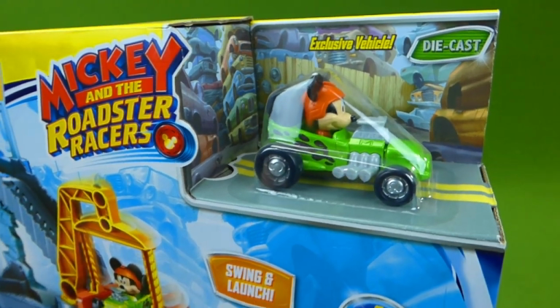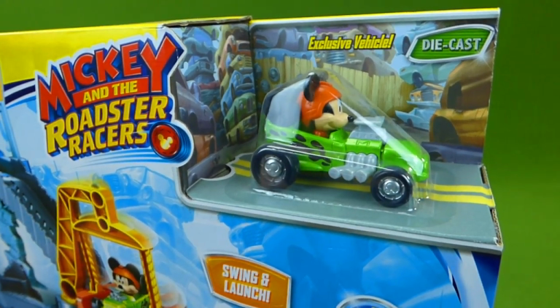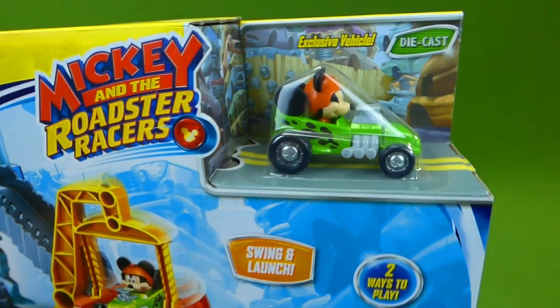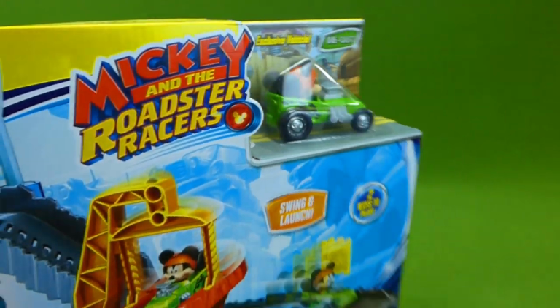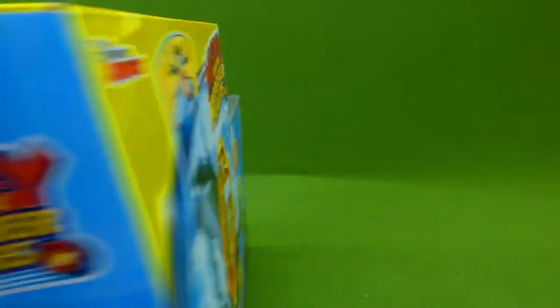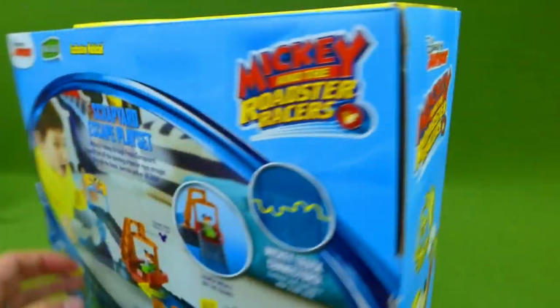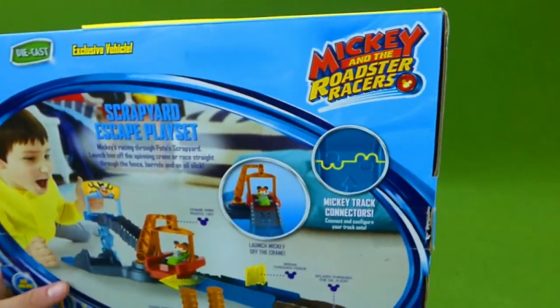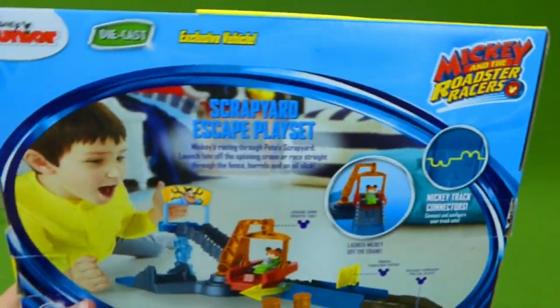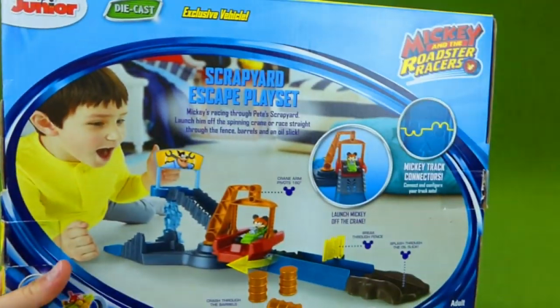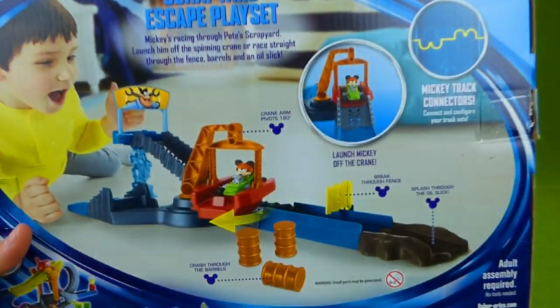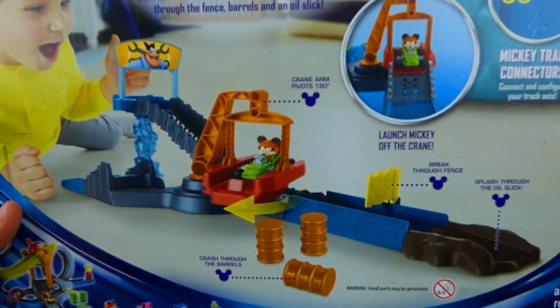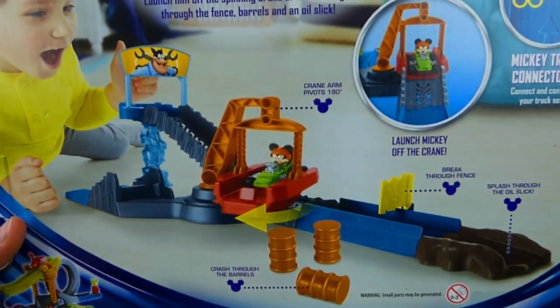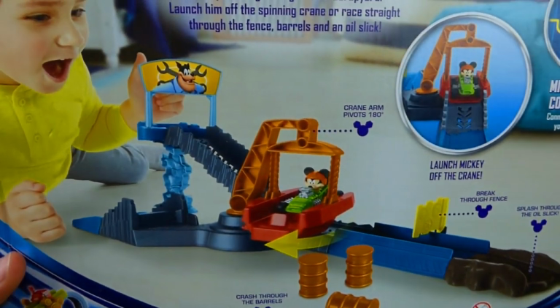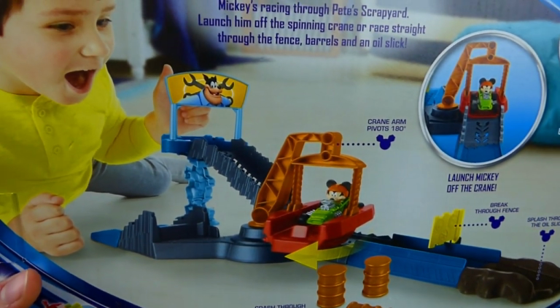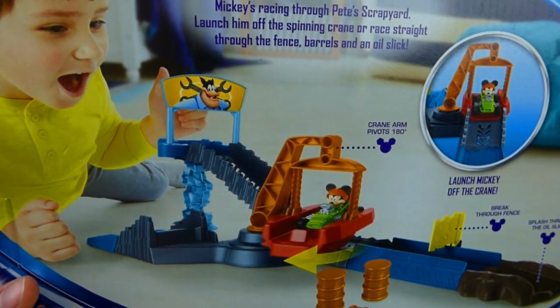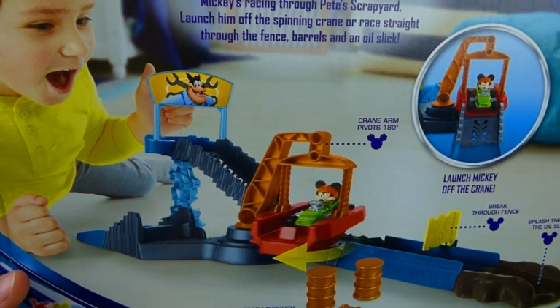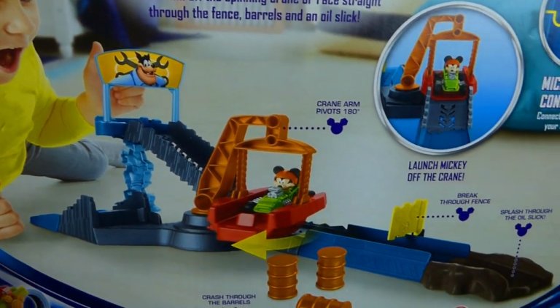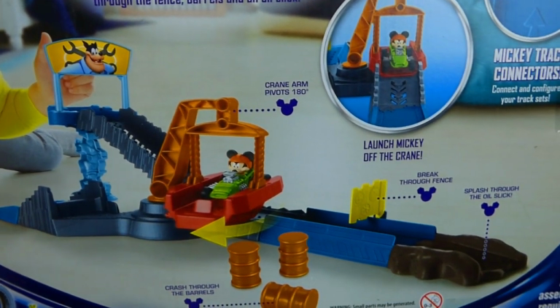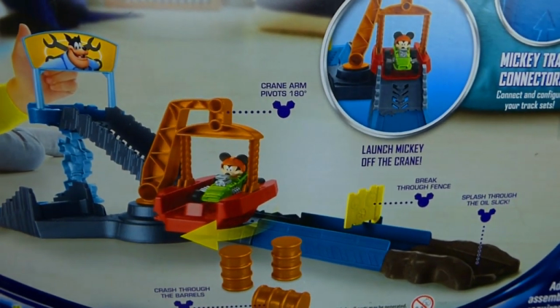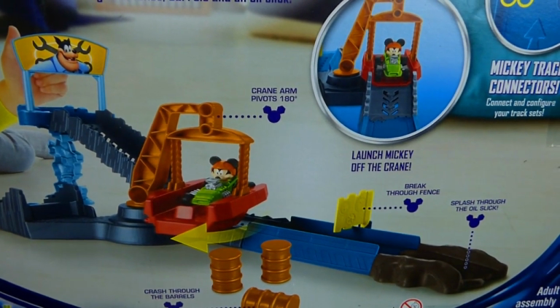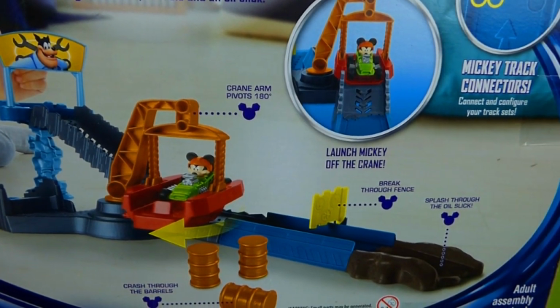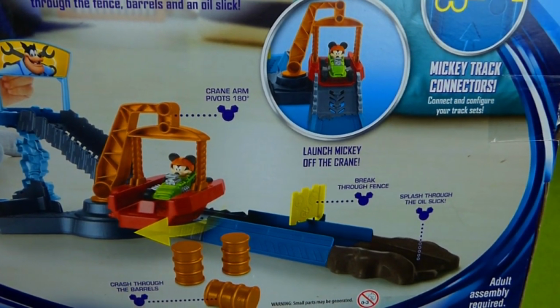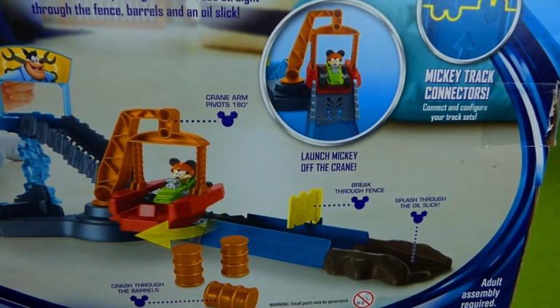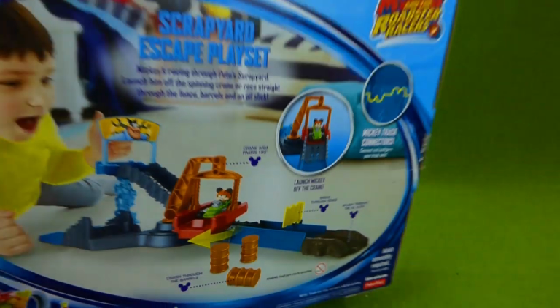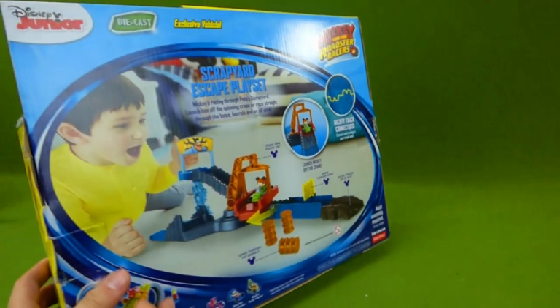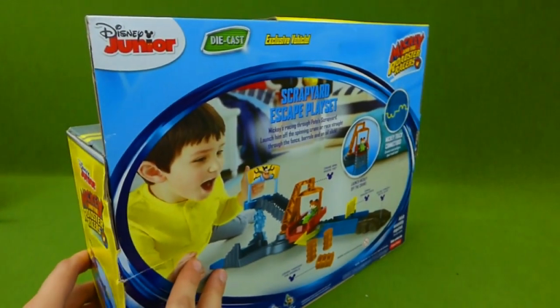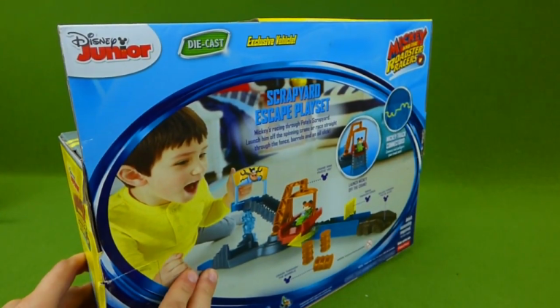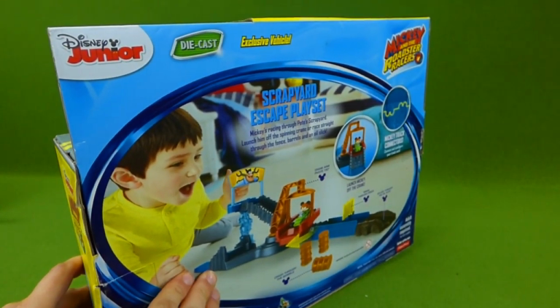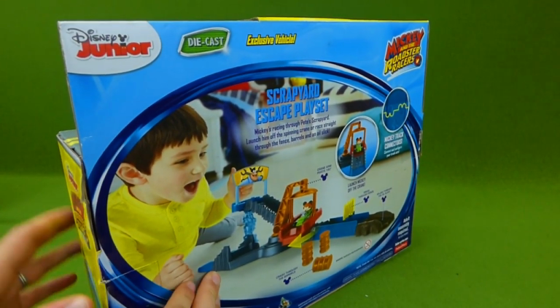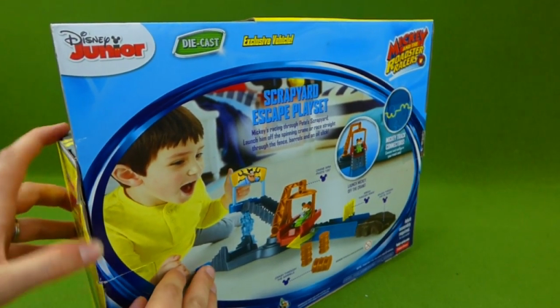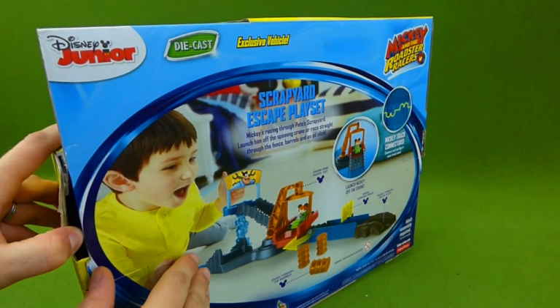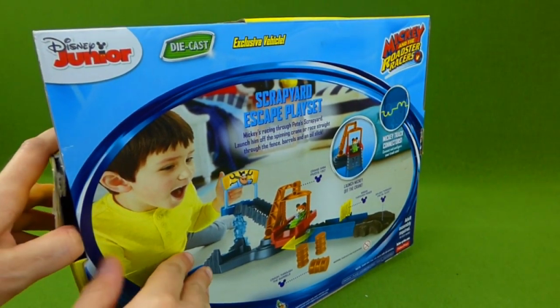Pretty cool! We're going to get this out, put it all together, and see how it works. It looks like a lot of fun. I've always enjoyed playing with all of the Mickey and the Roadster Racers playsets.